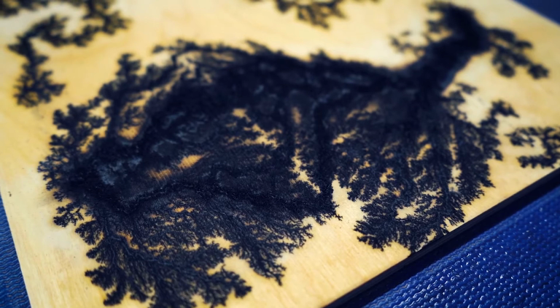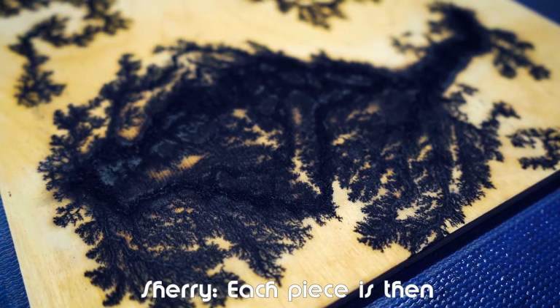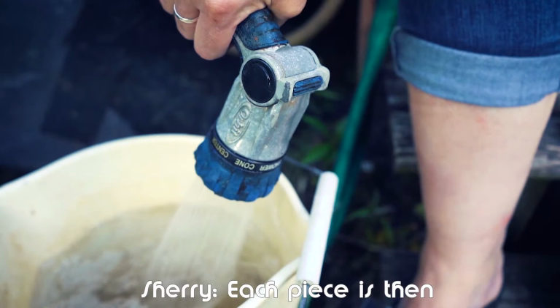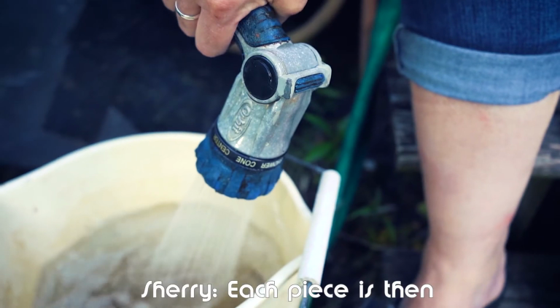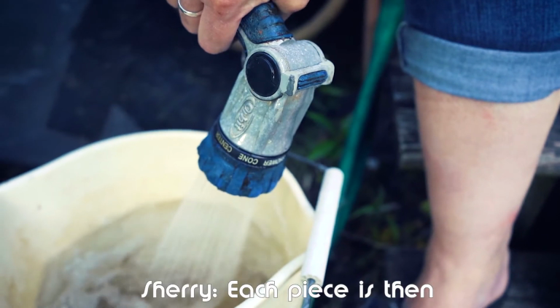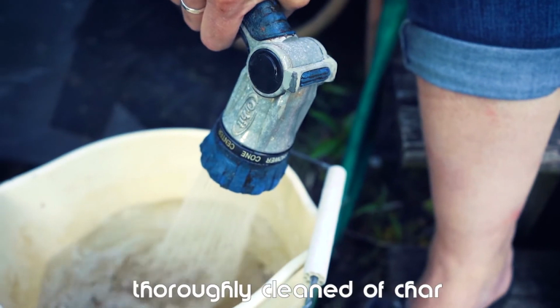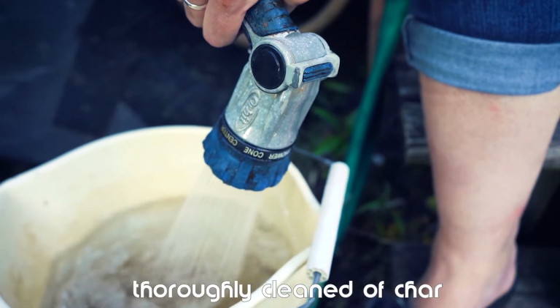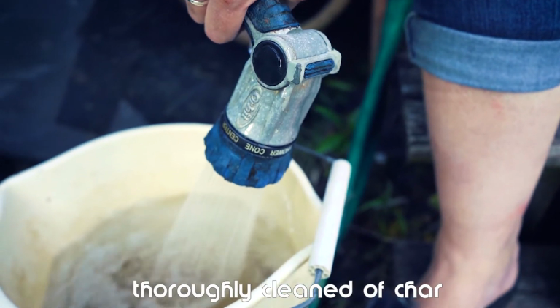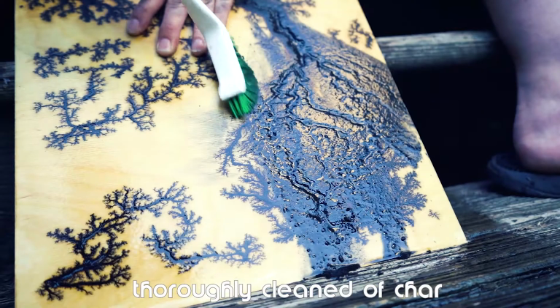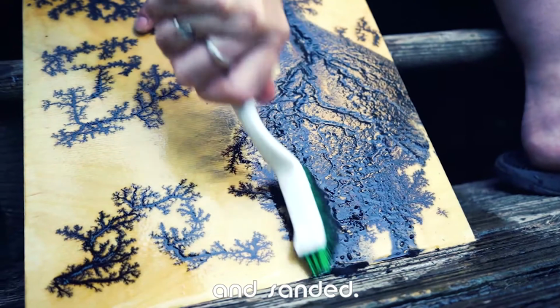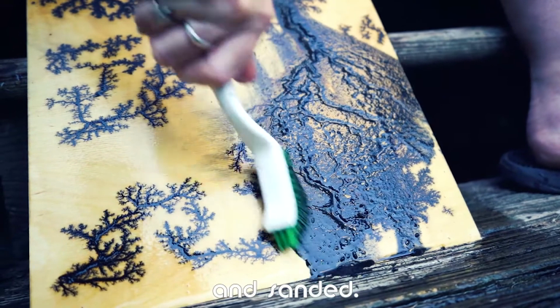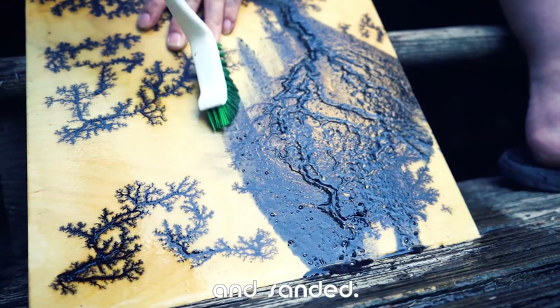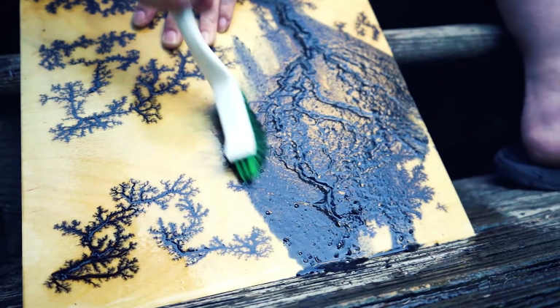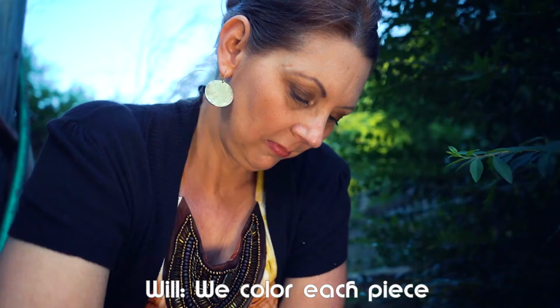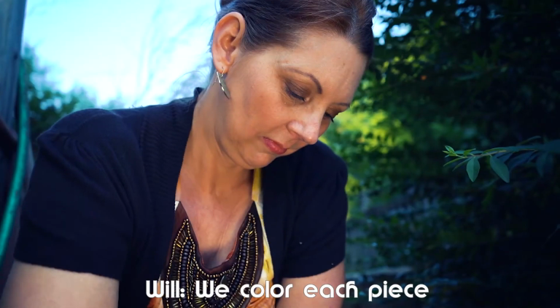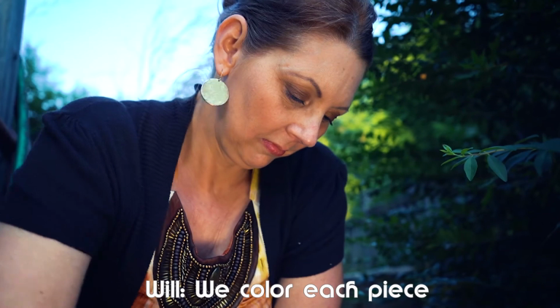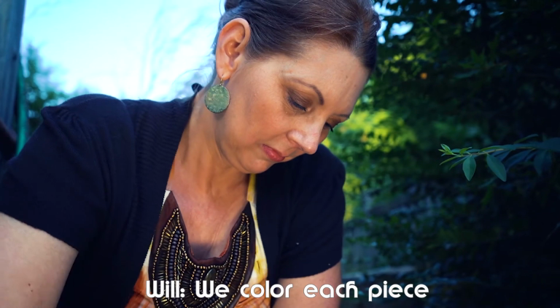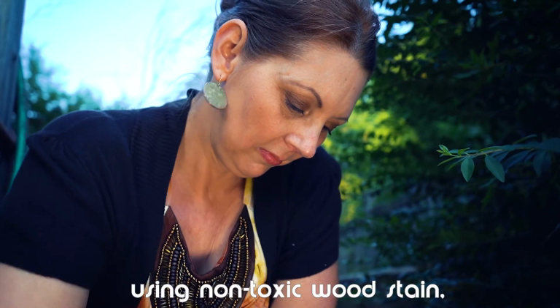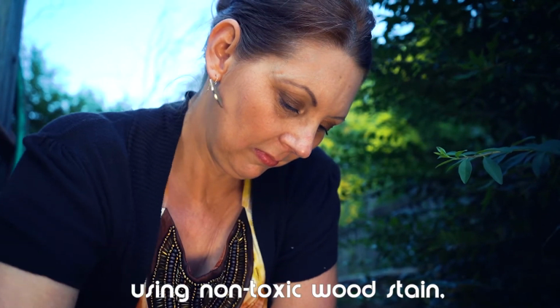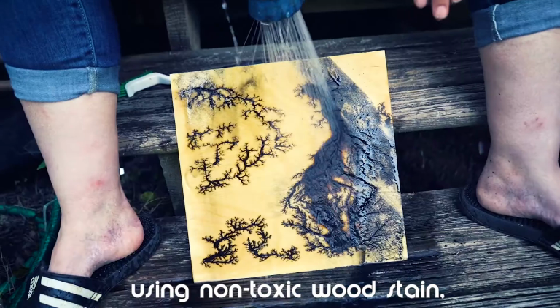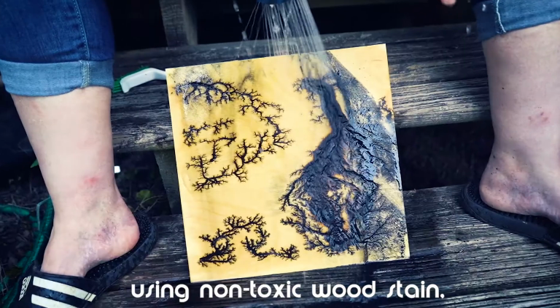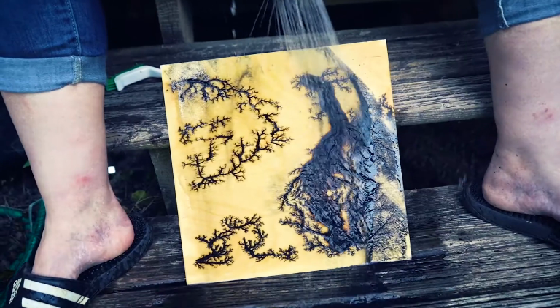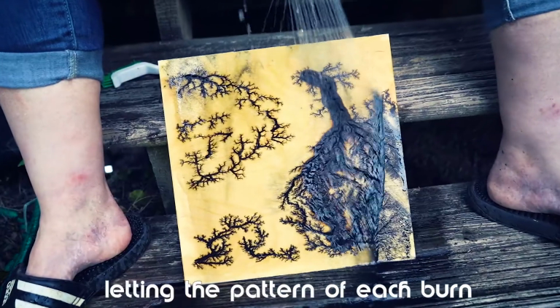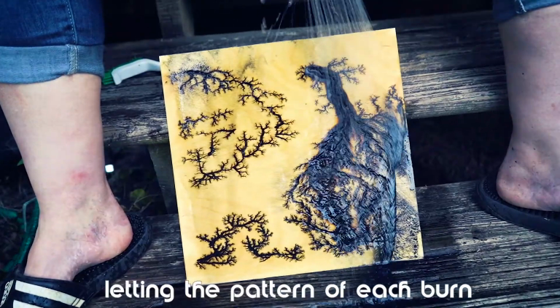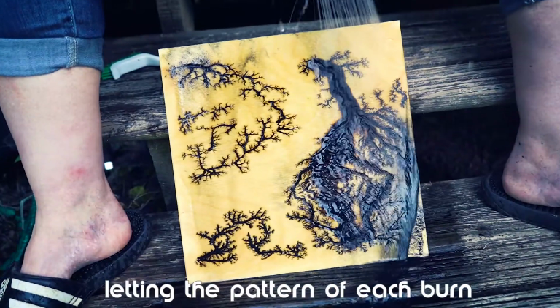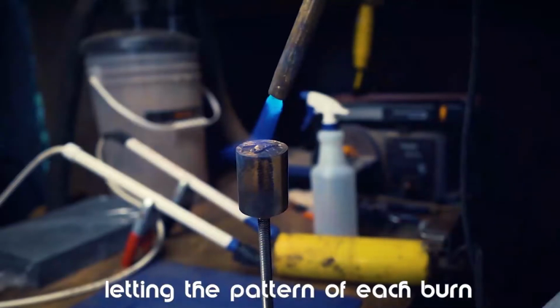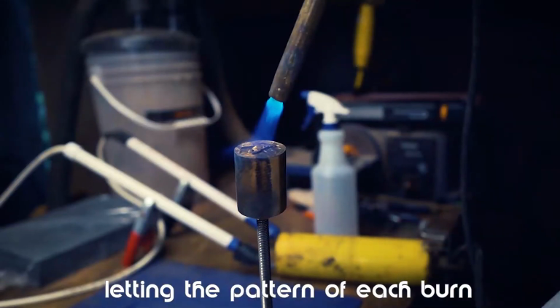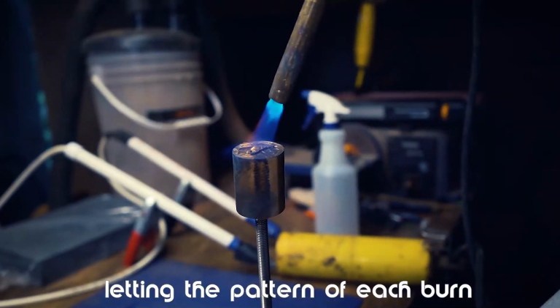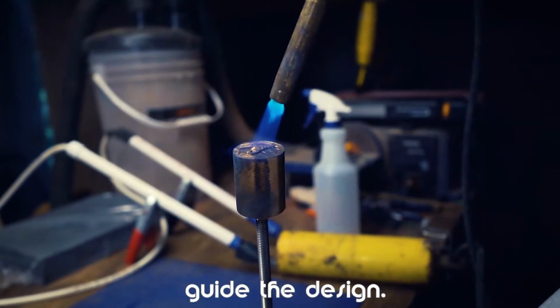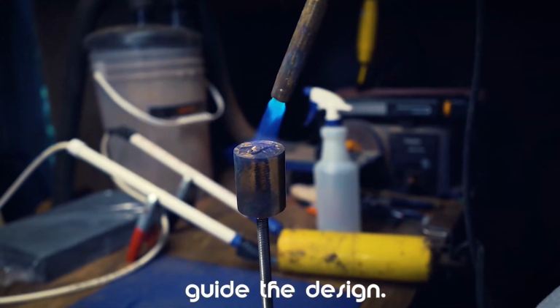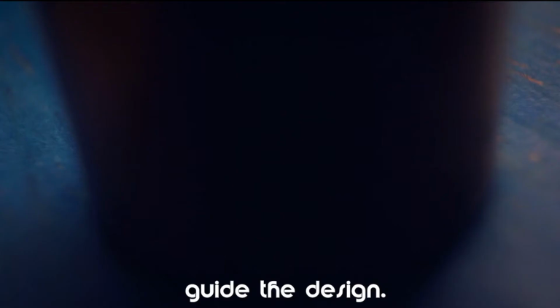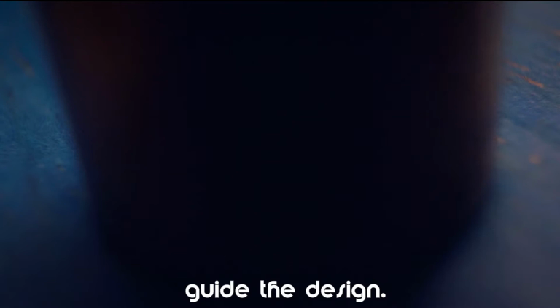Each piece is then thoroughly cleaned of char and sanded. We color each piece using non-toxic wood stain, letting the pattern of each burn guide the design.